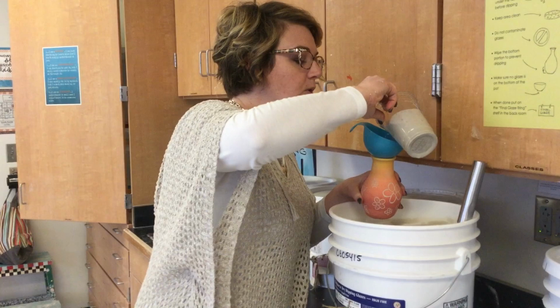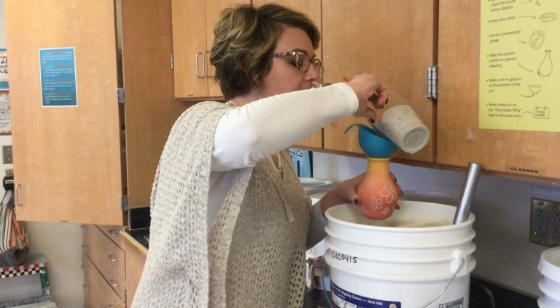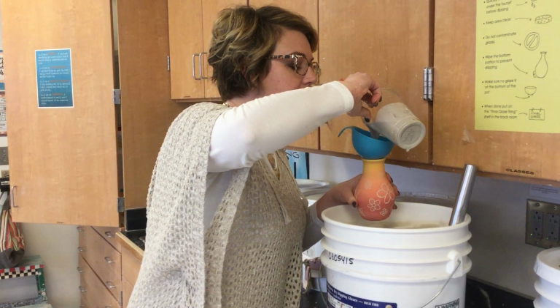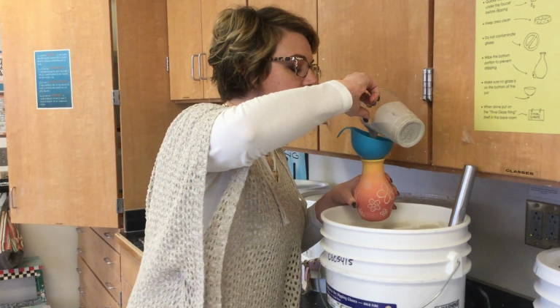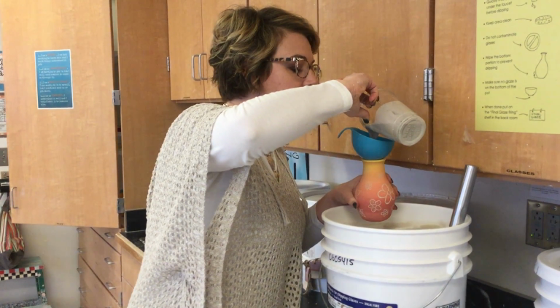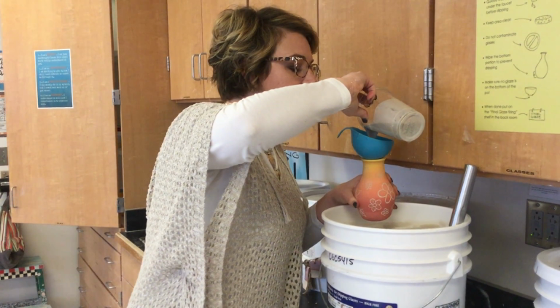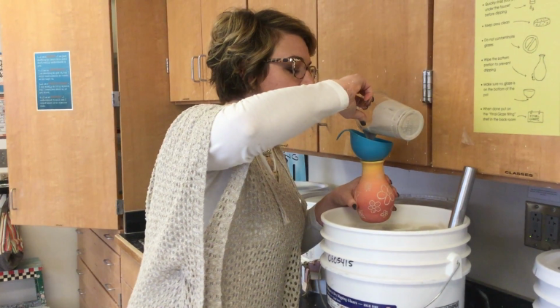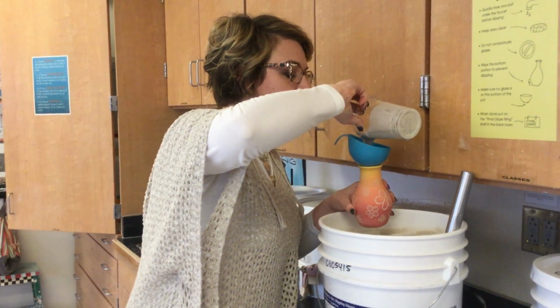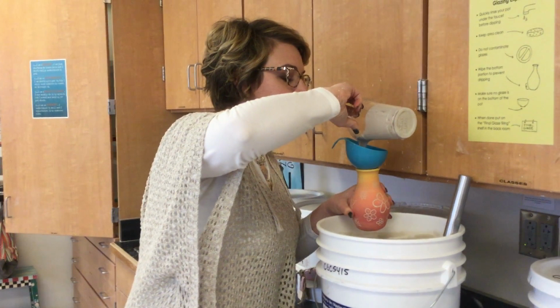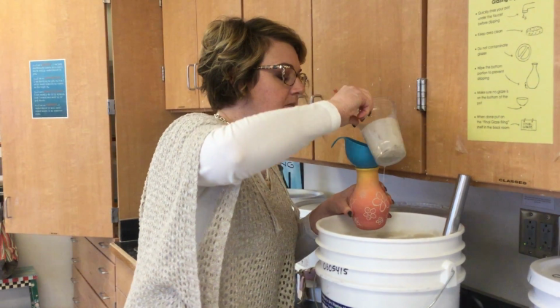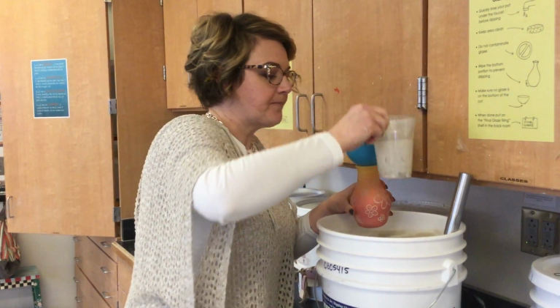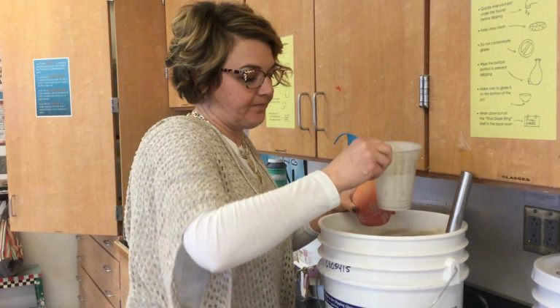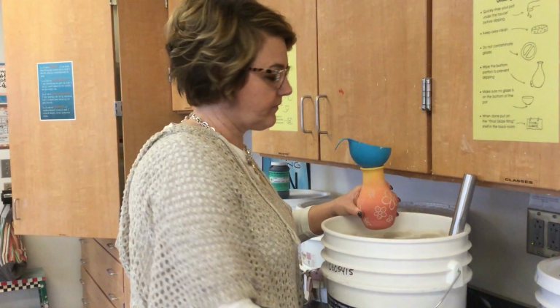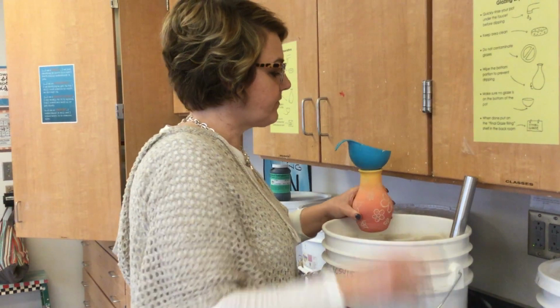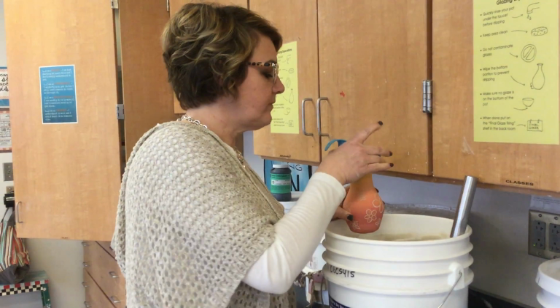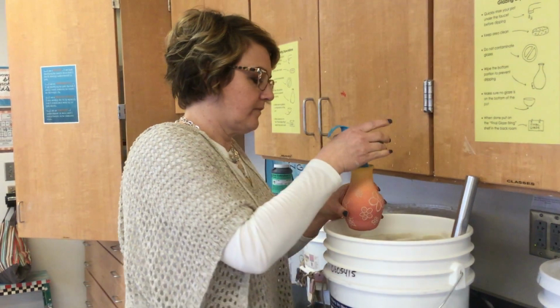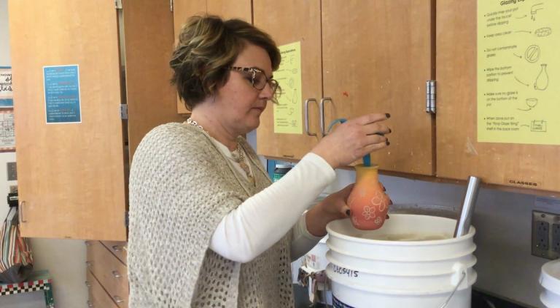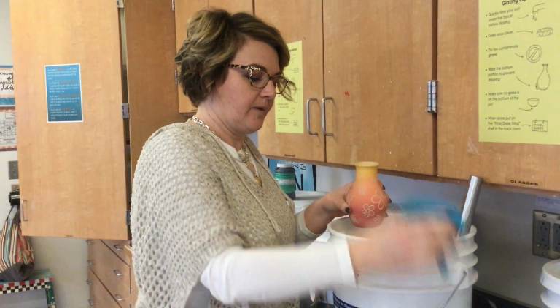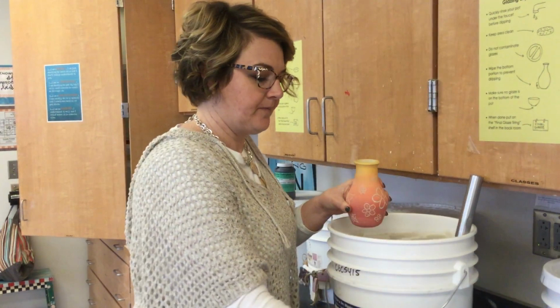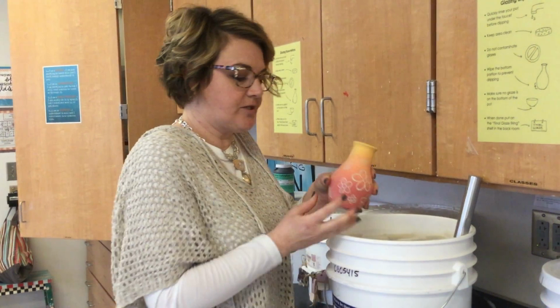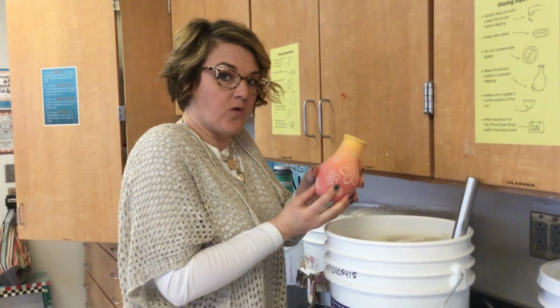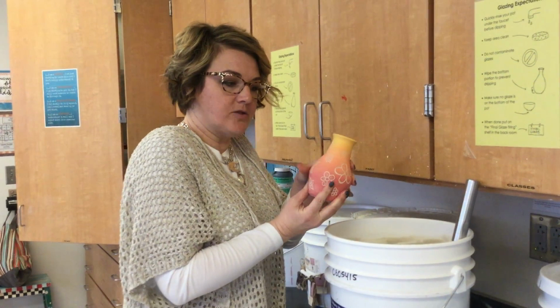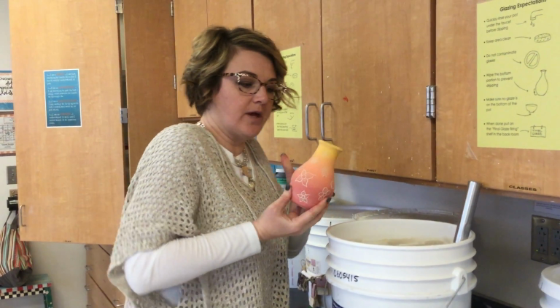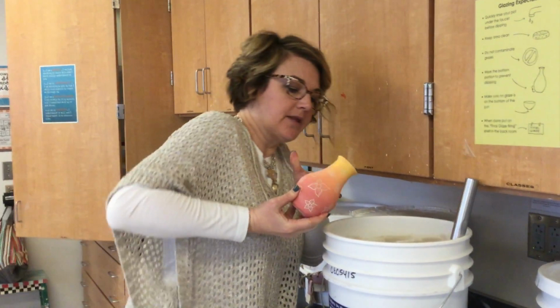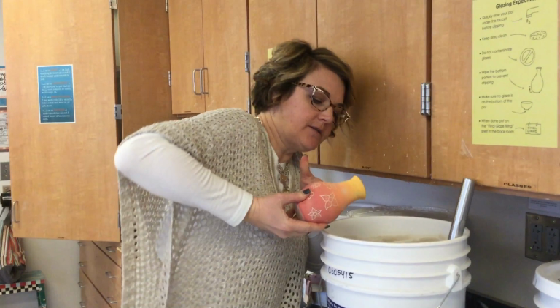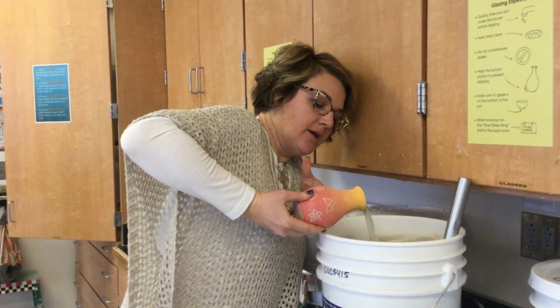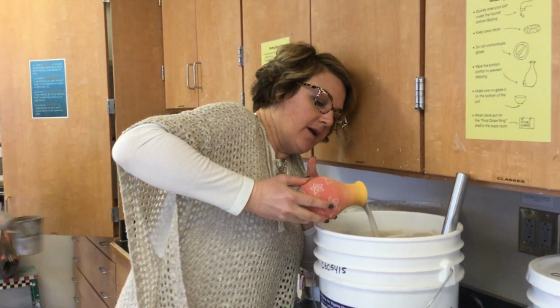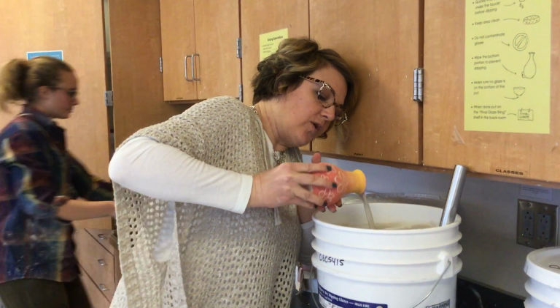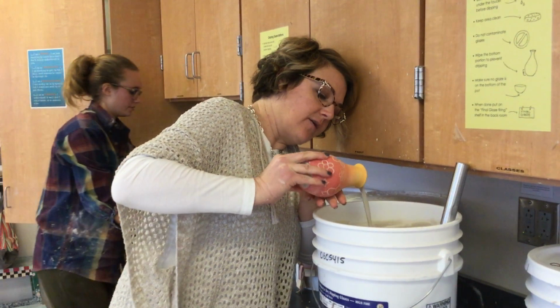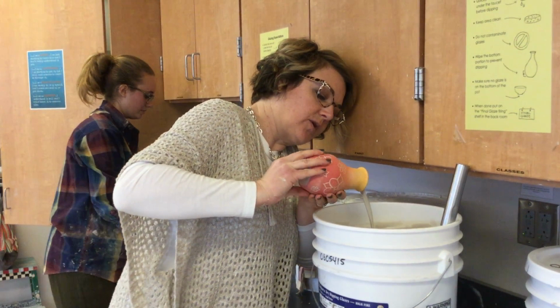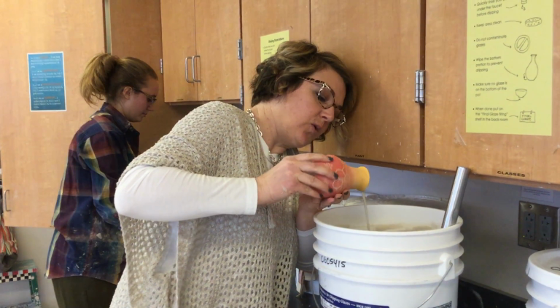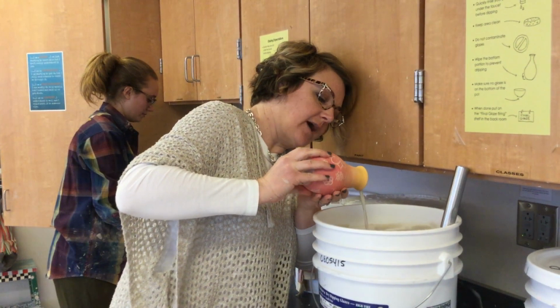Pour your glaze in the funnel. You're still going to roll it out, so you're going to hold on to it like this and roll that out so it coats the whole inside.